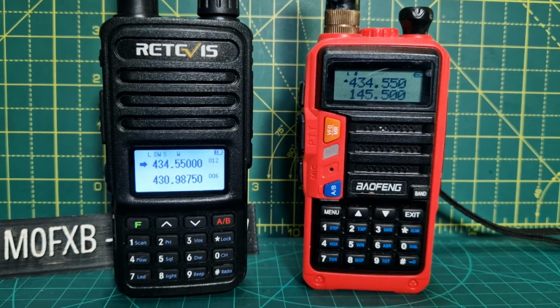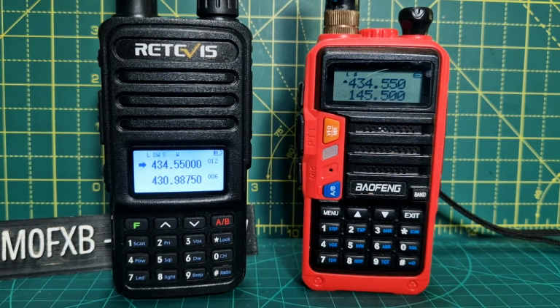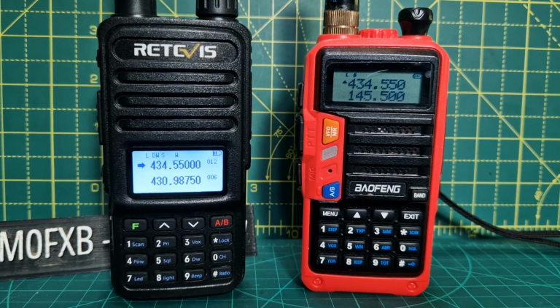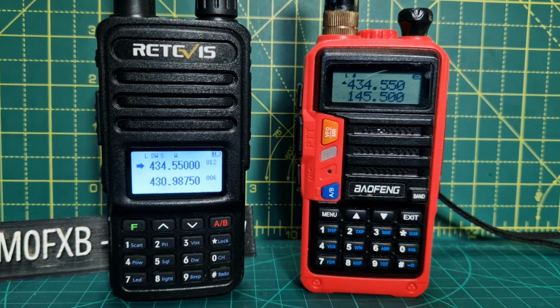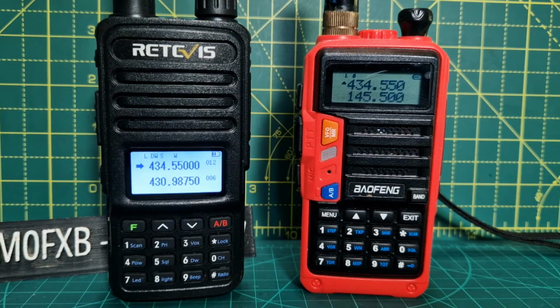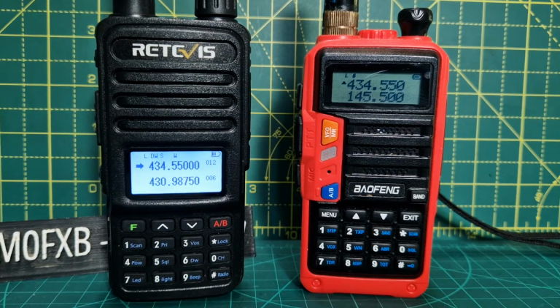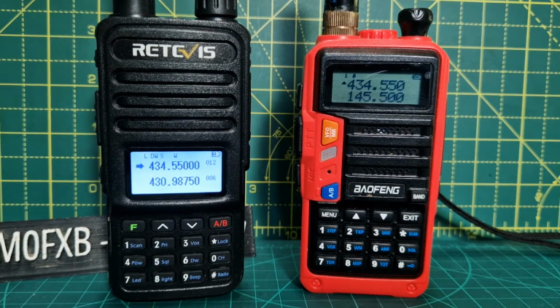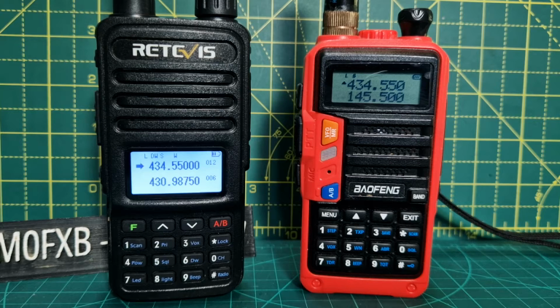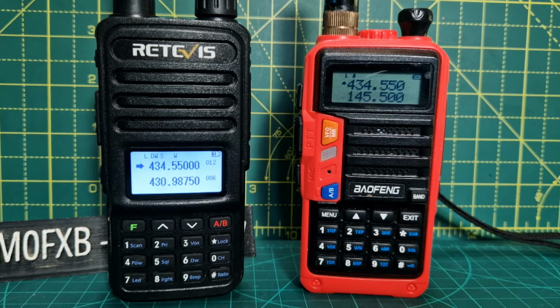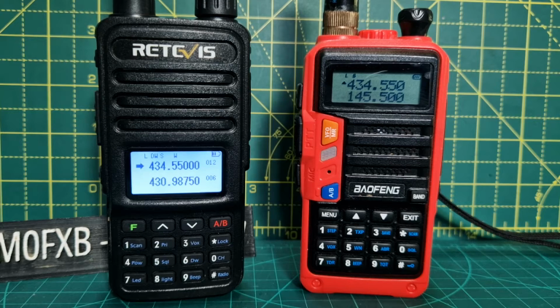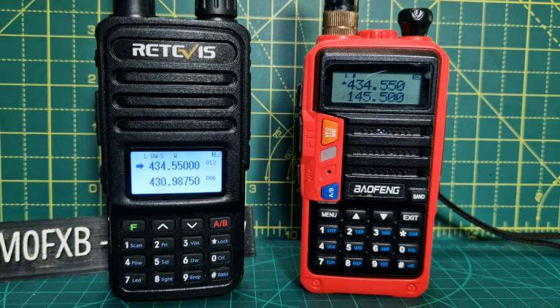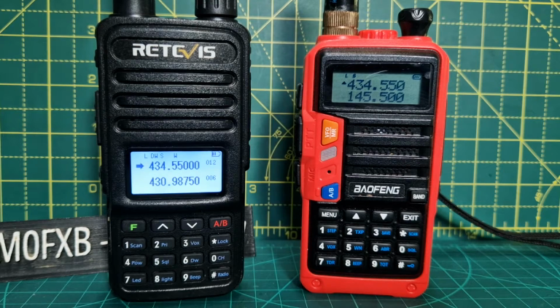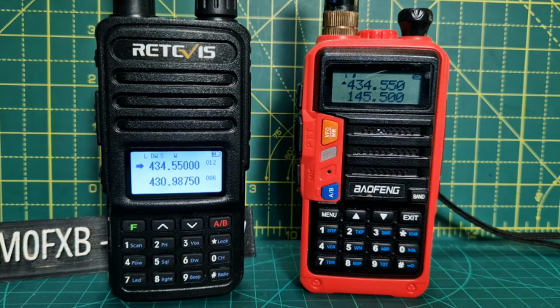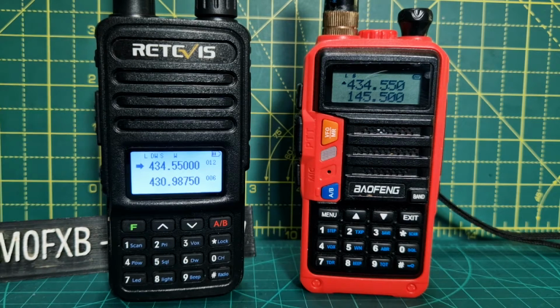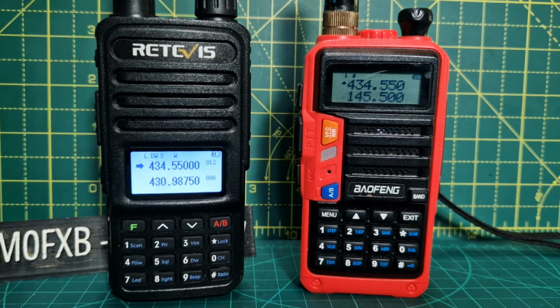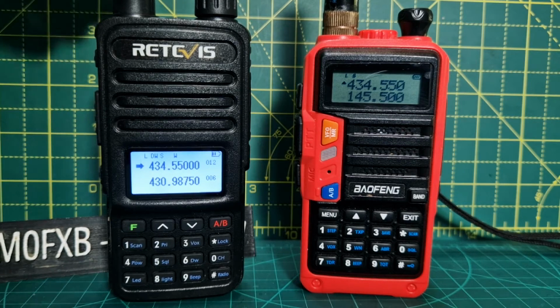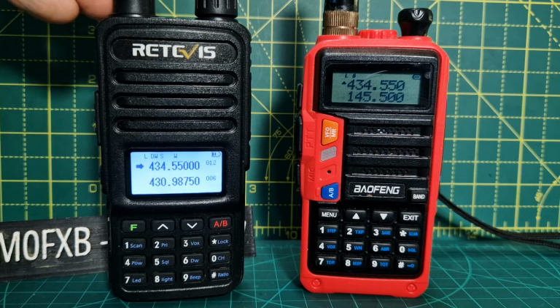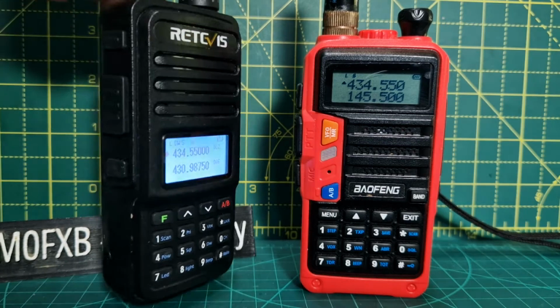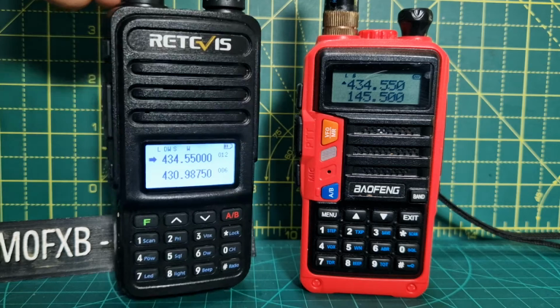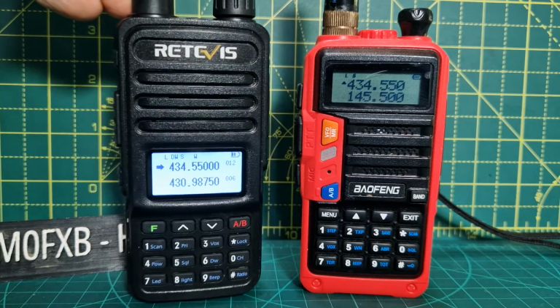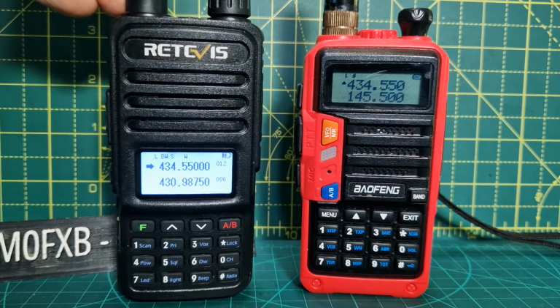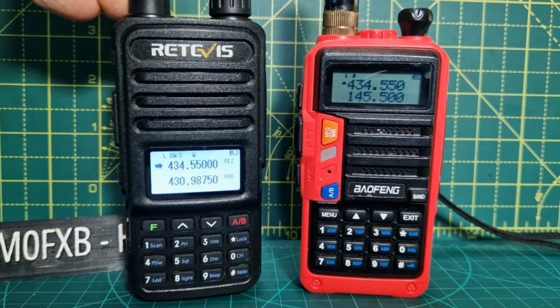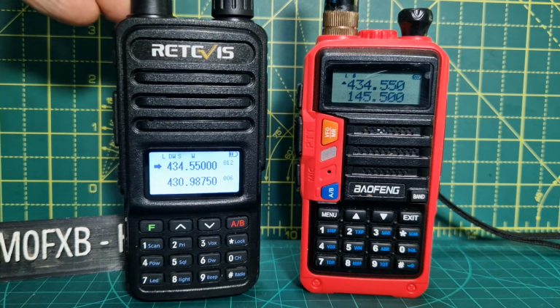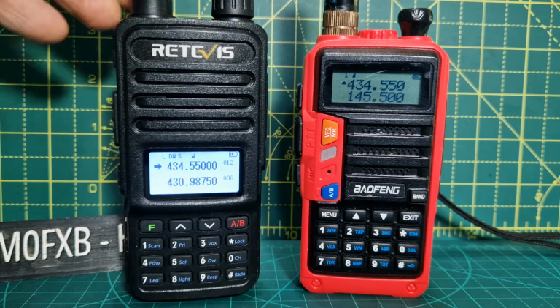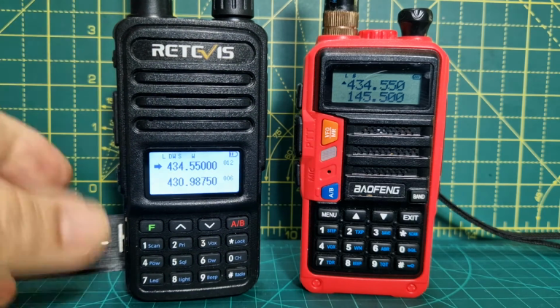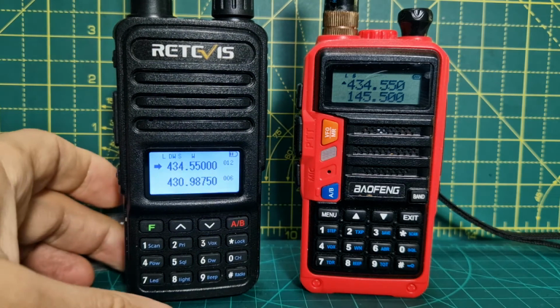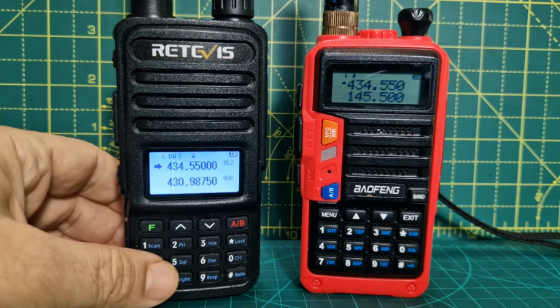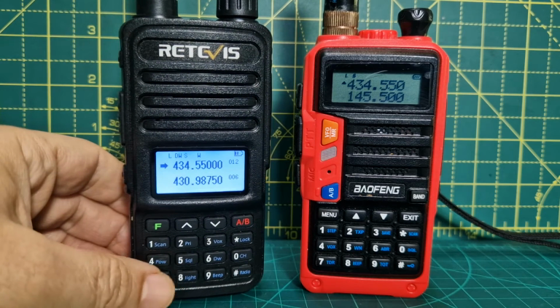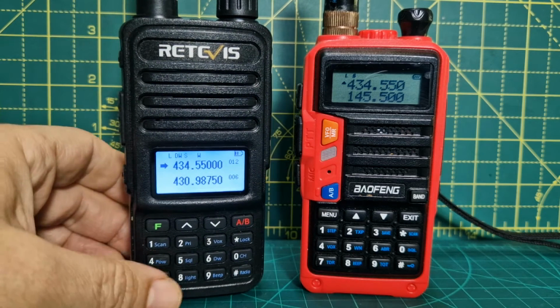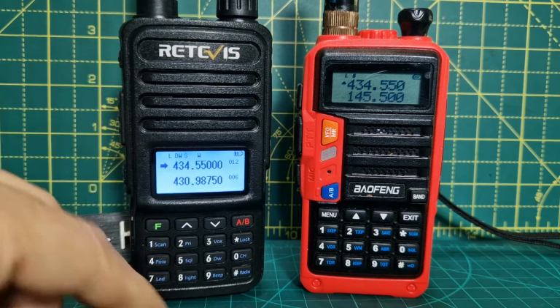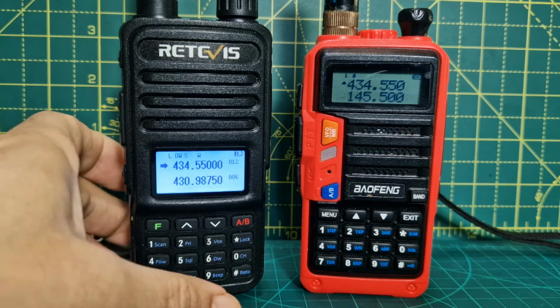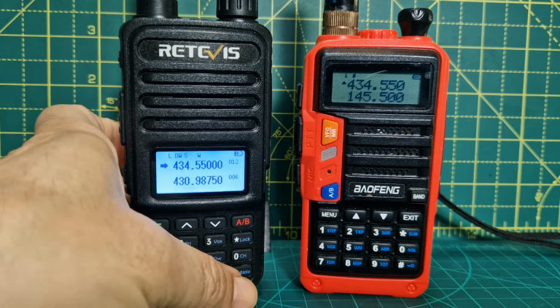Welcome to my channel. On the left we have the RT85 — you can buy these now for about 30 pounds. It is a VHF/UHF radio and it does have a broadcast radio as well.